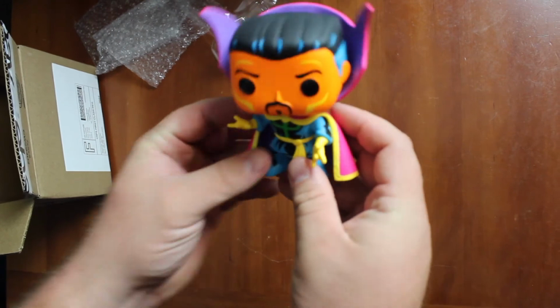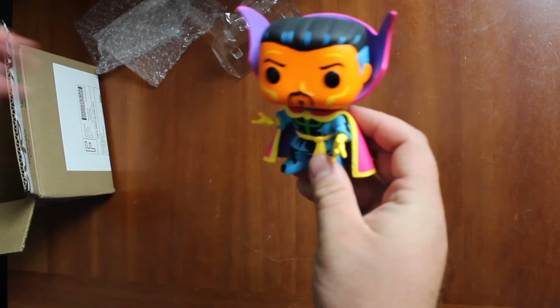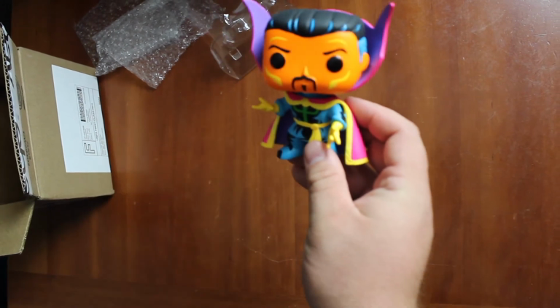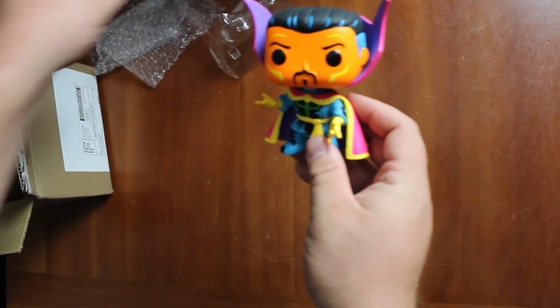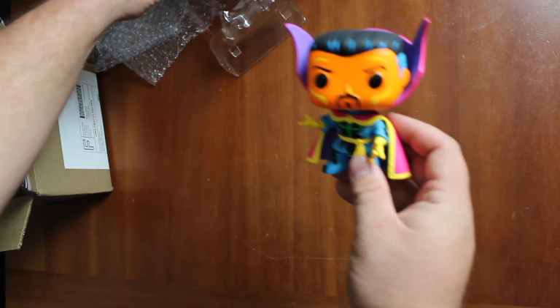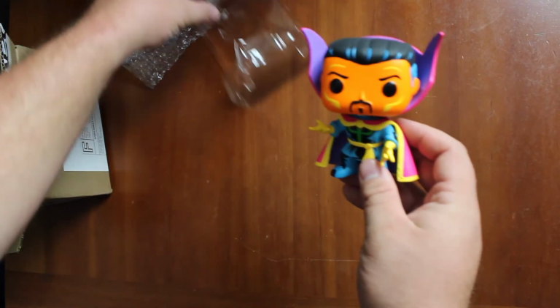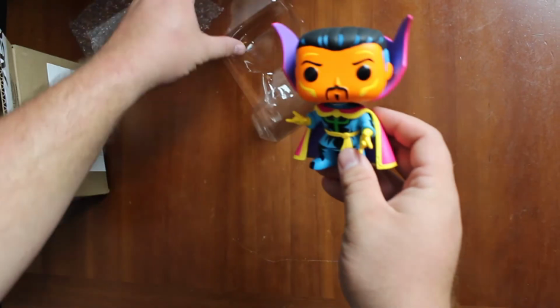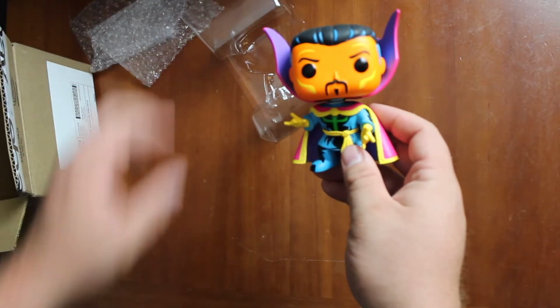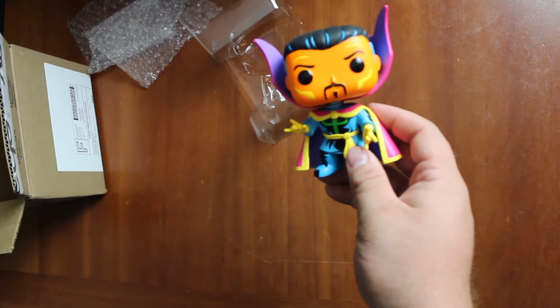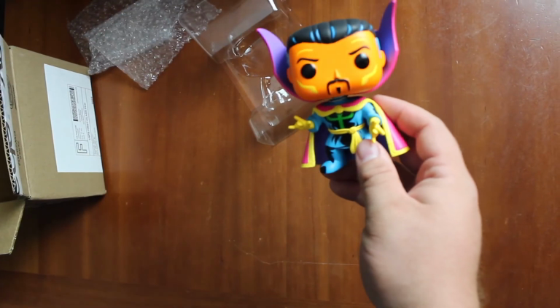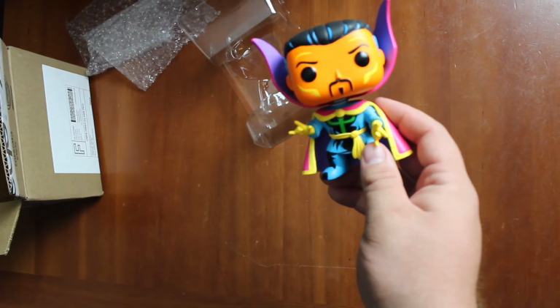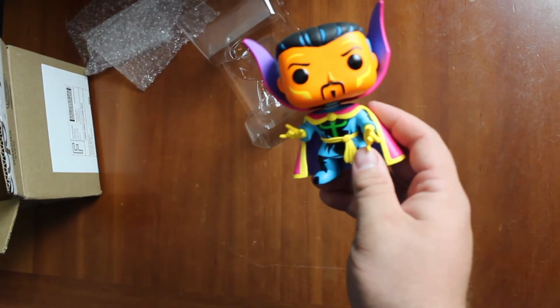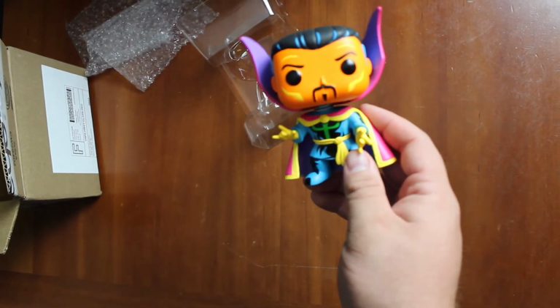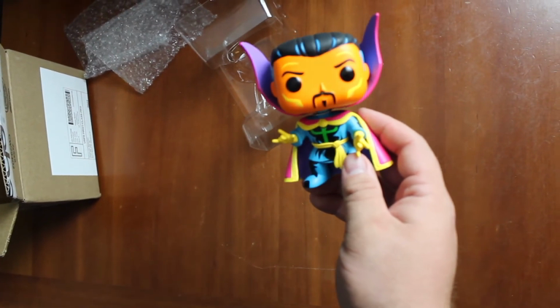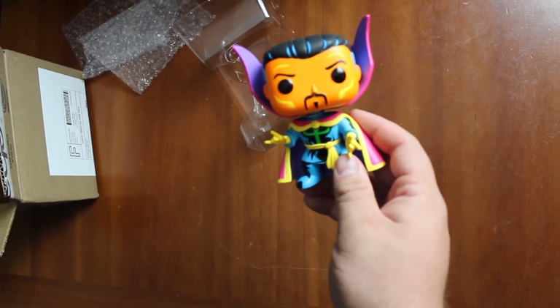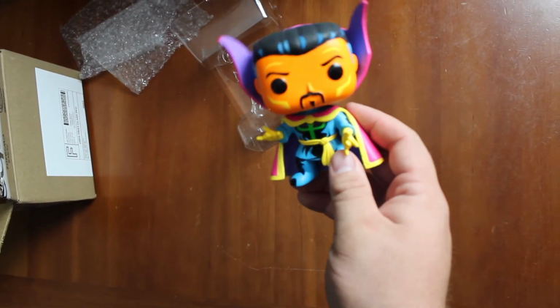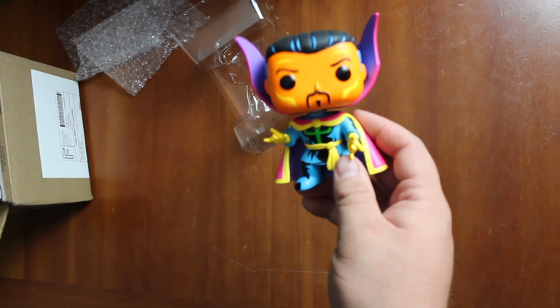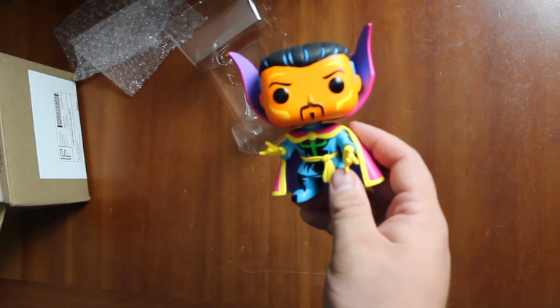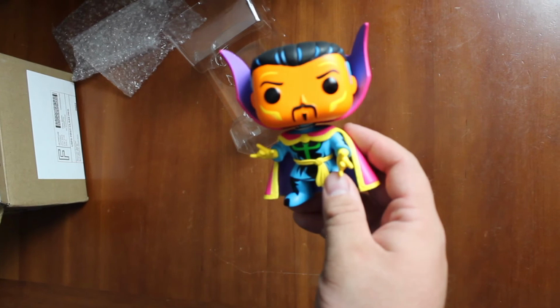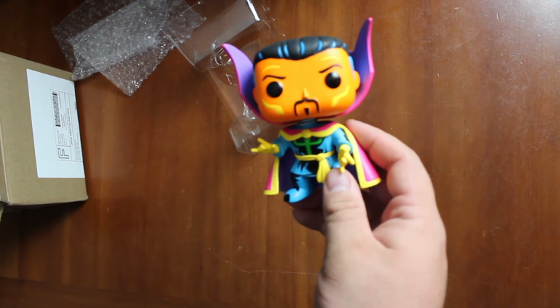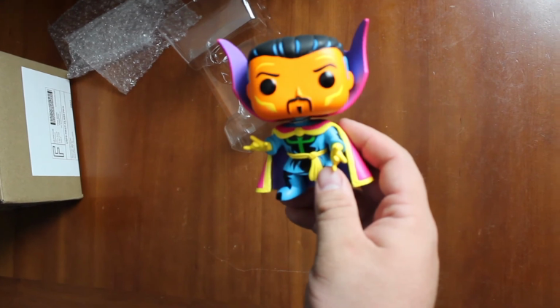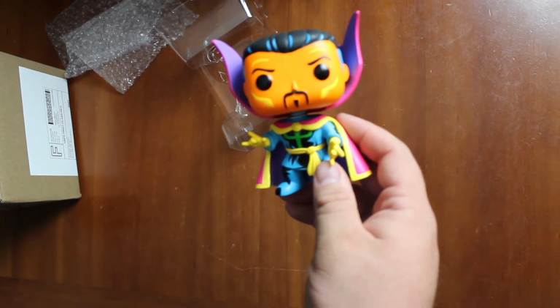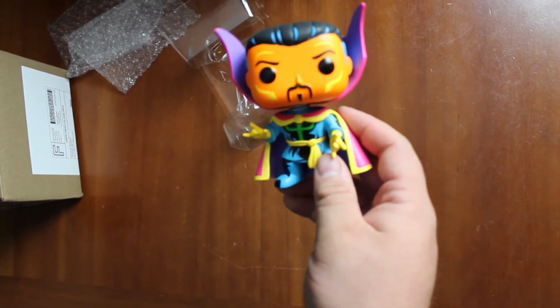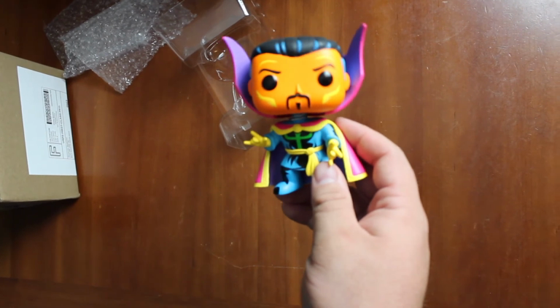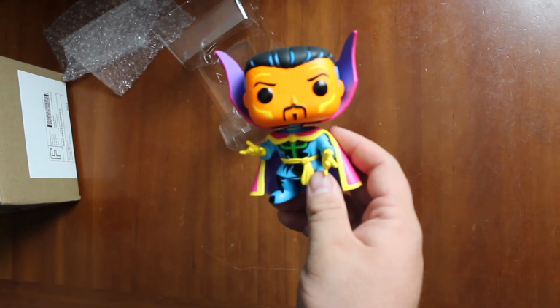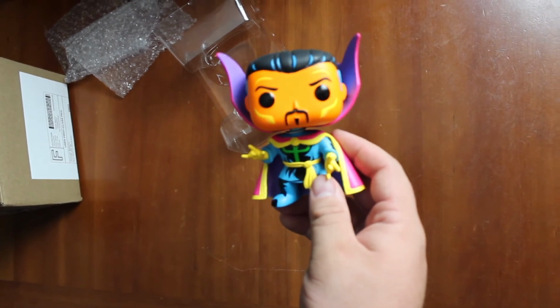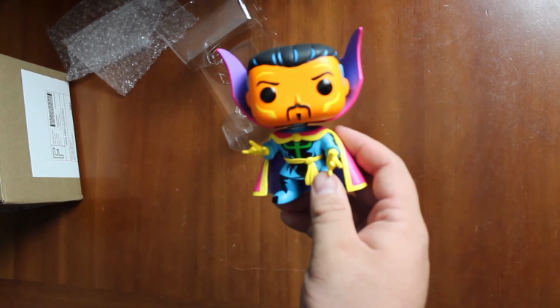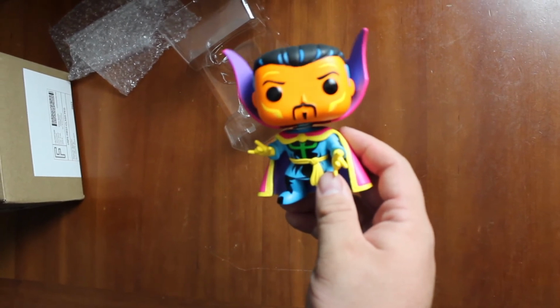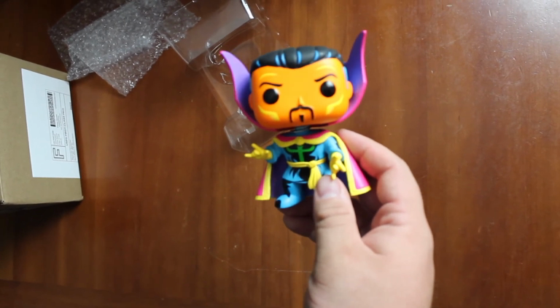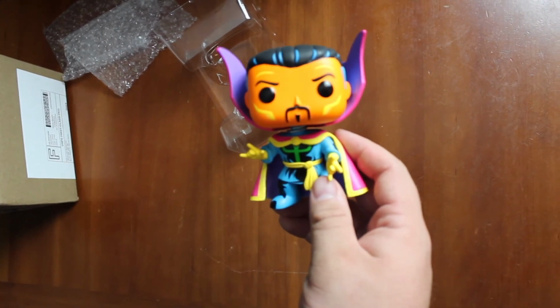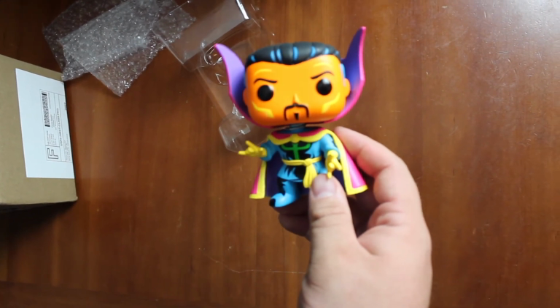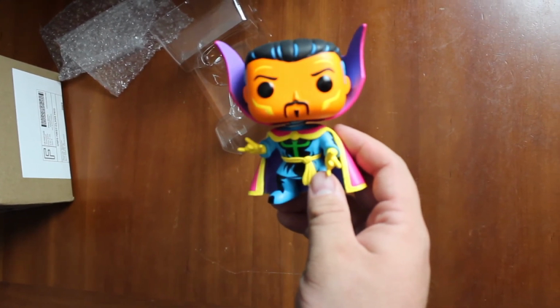We'll put him back in the box here. I hope you enjoyed that story. Hope you enjoyed this unboxing. Have a great day. Make sure to like, share, and subscribe.